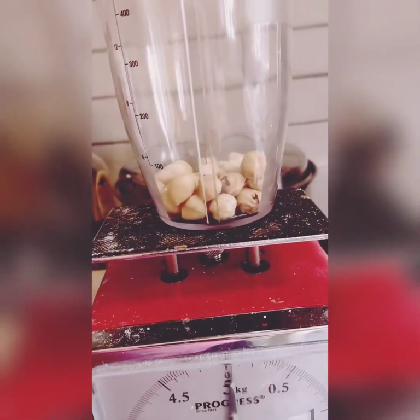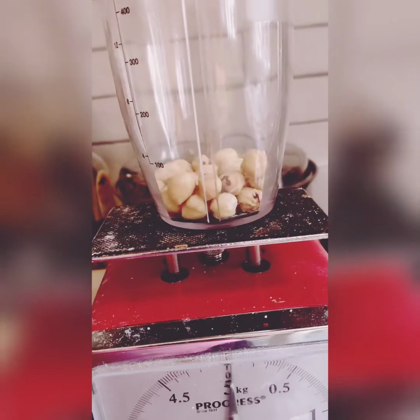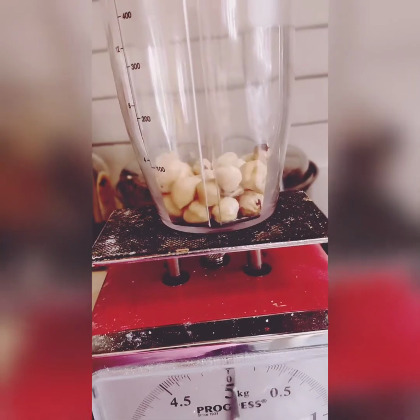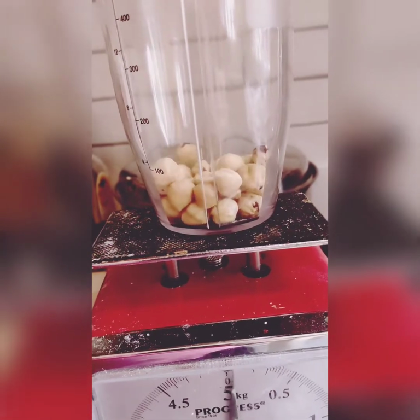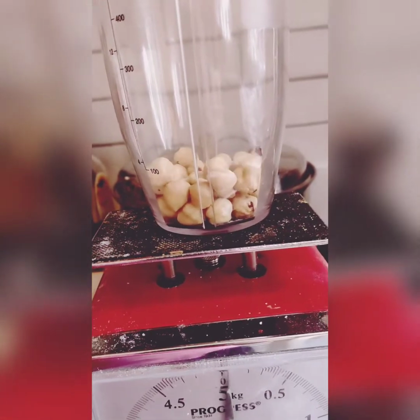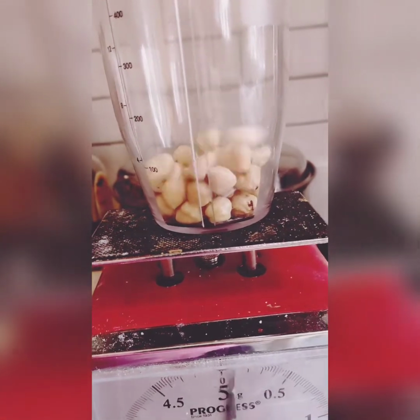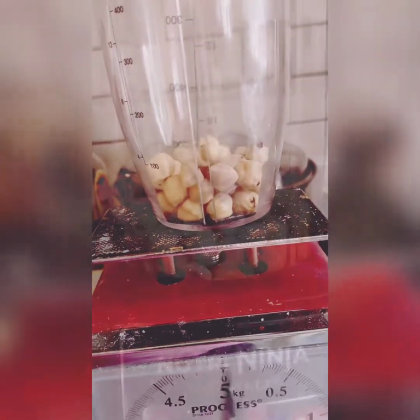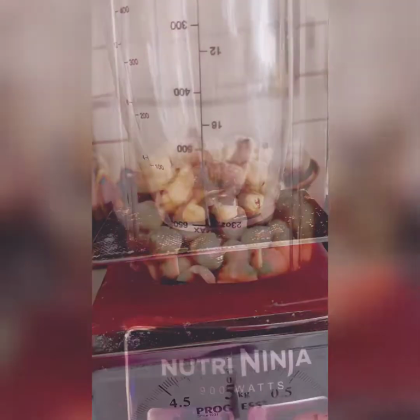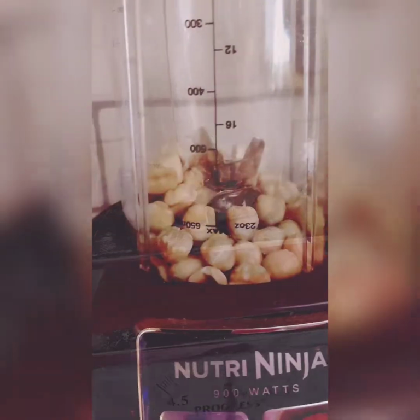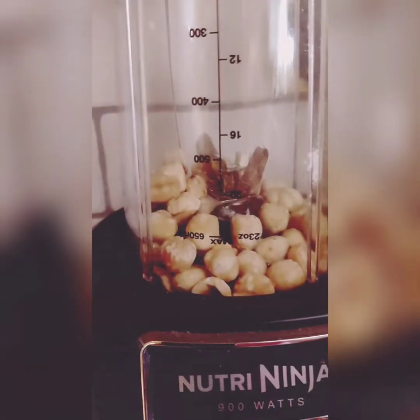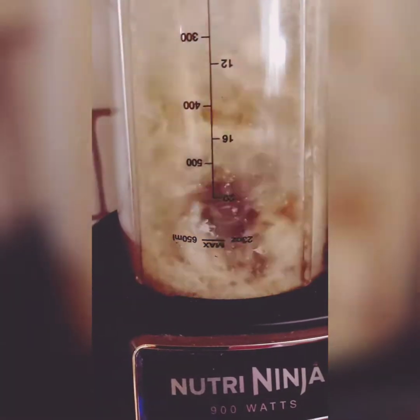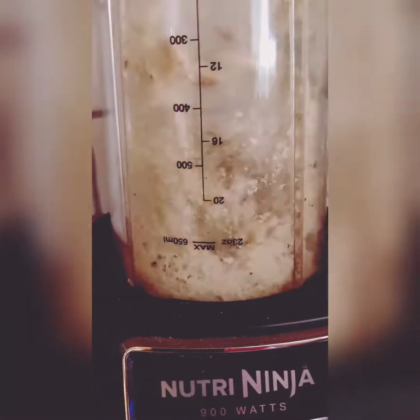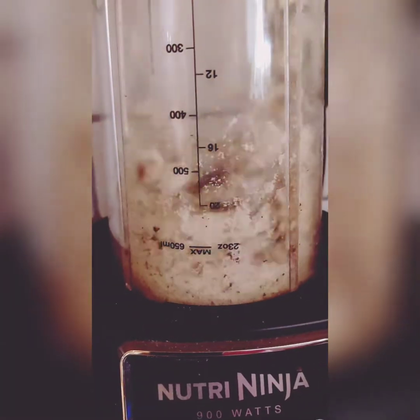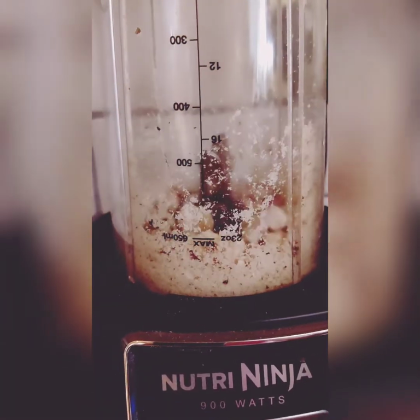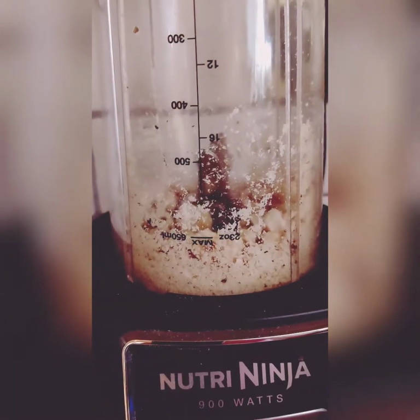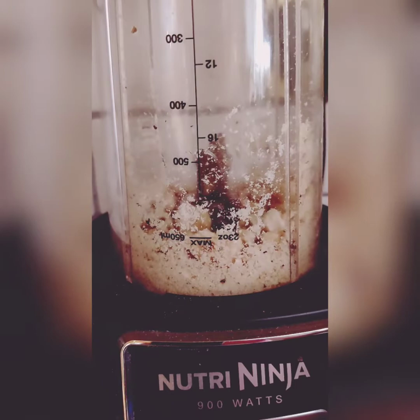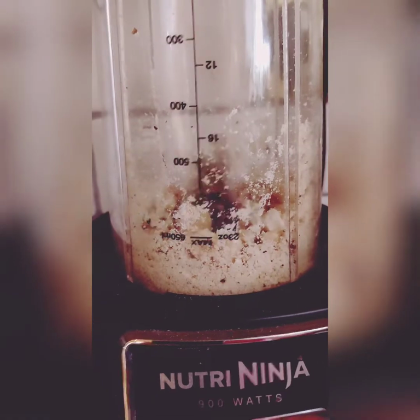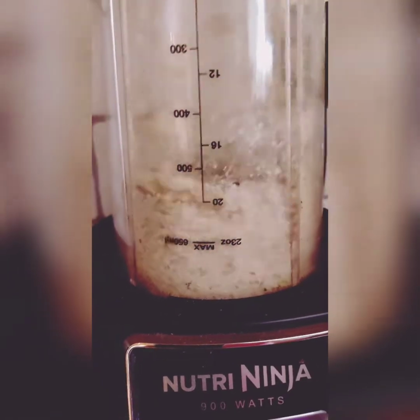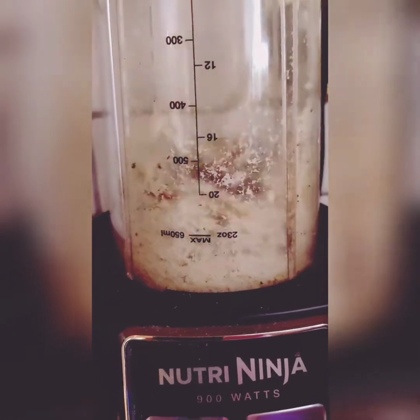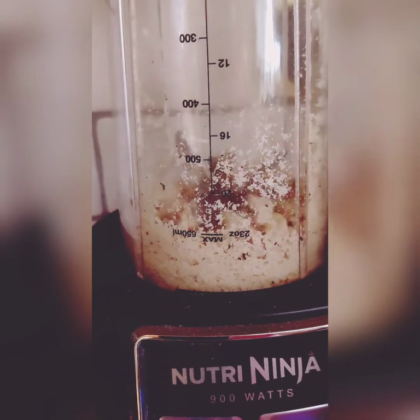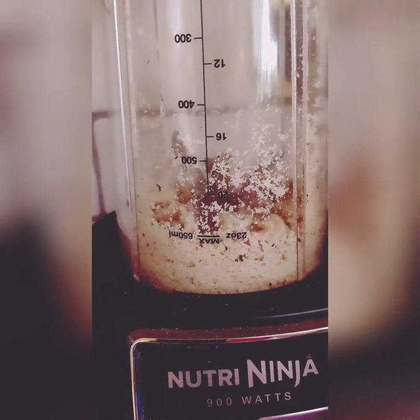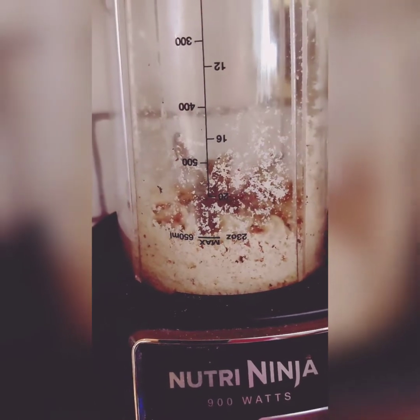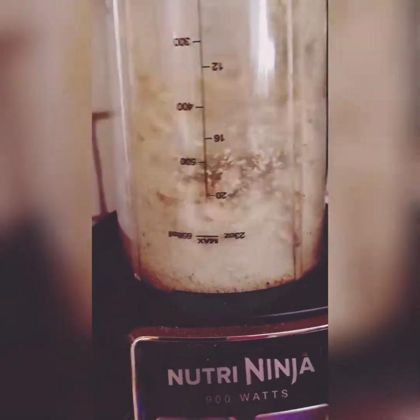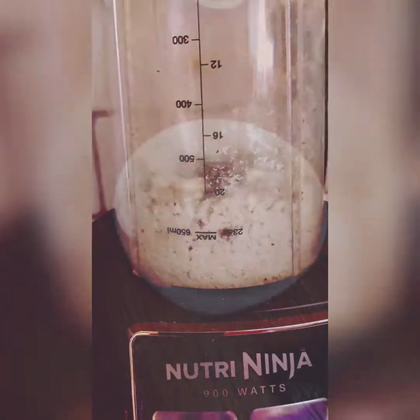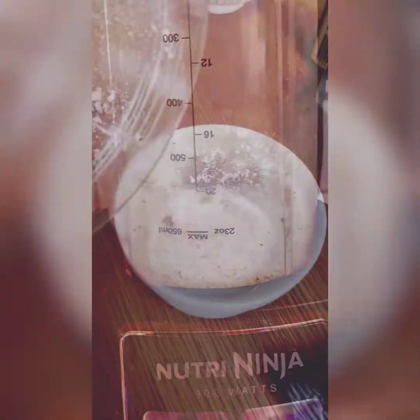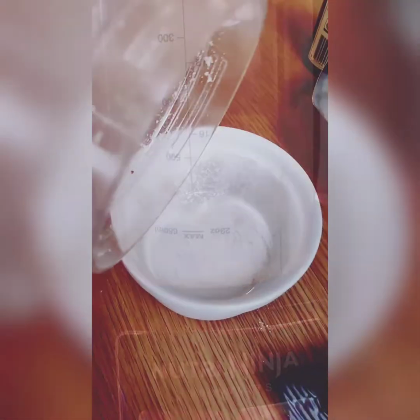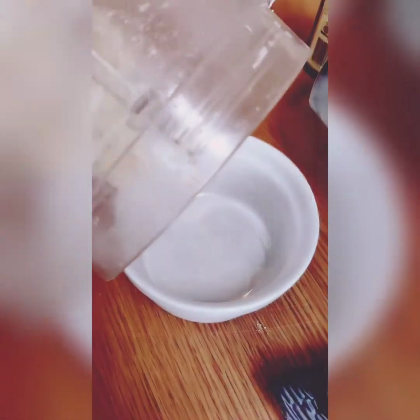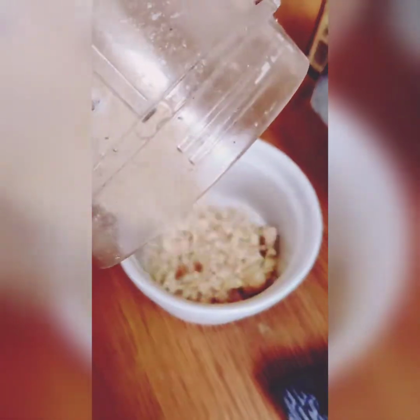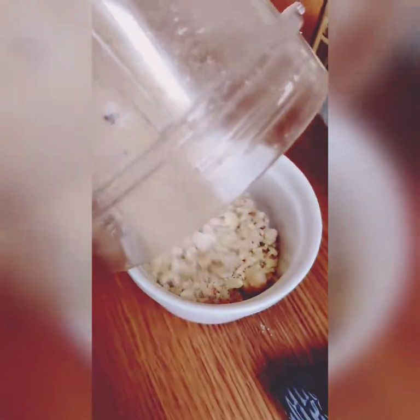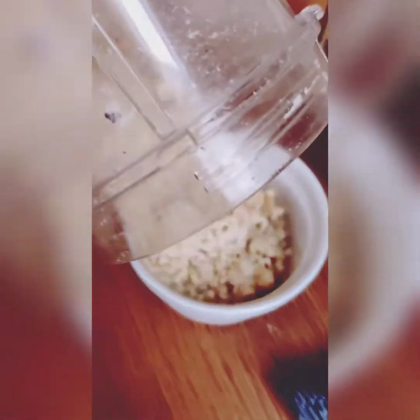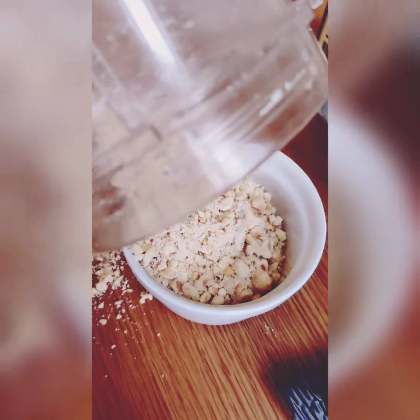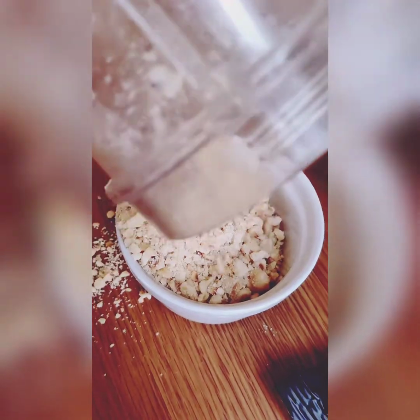Using the same smoothie maker container, we're going to crush some roasted hazelnuts. Only this time just pulse it a little bit, as we only want to break them up a little bit.